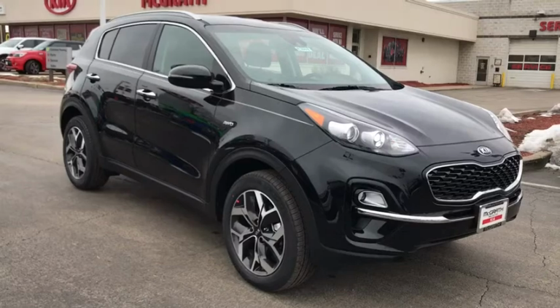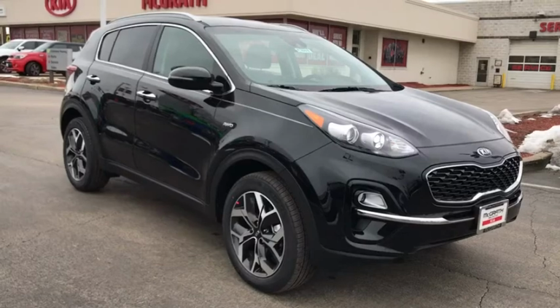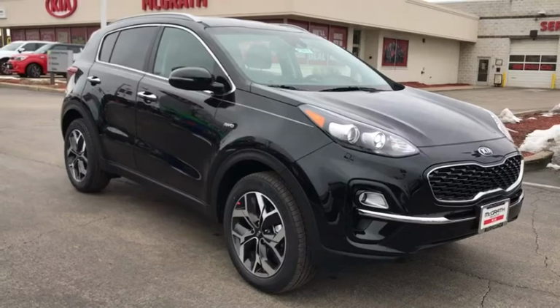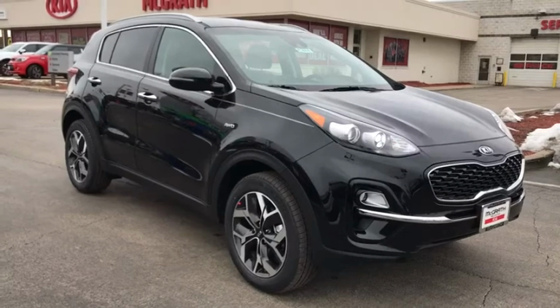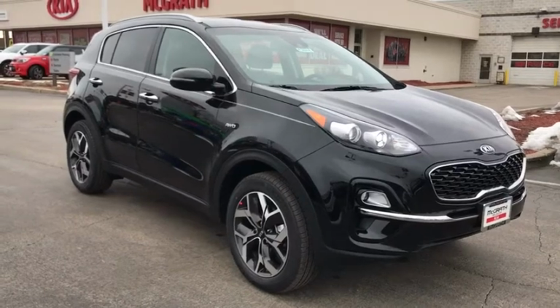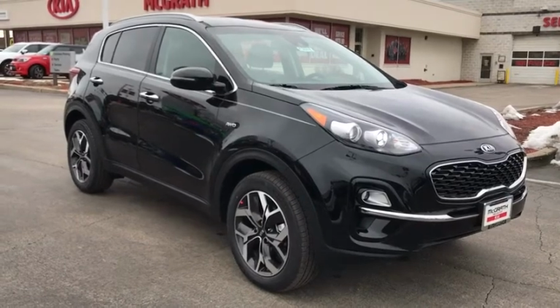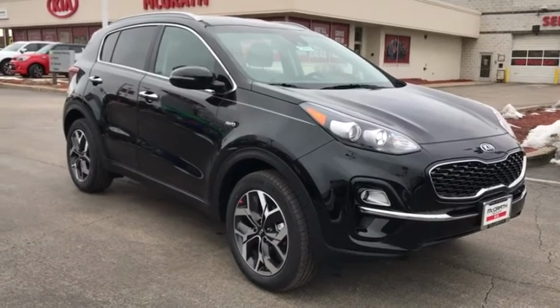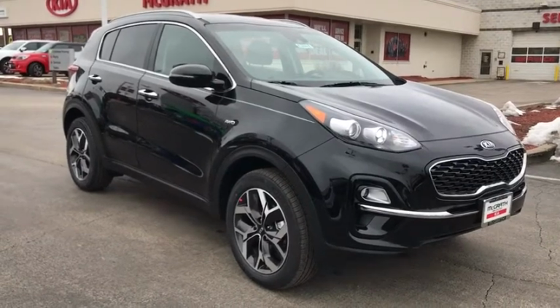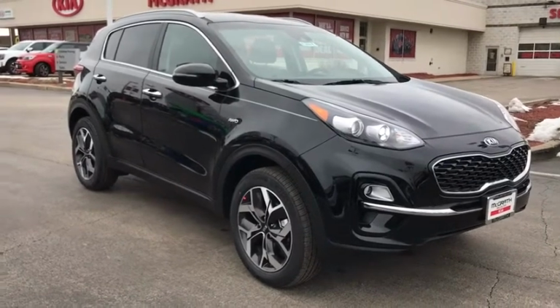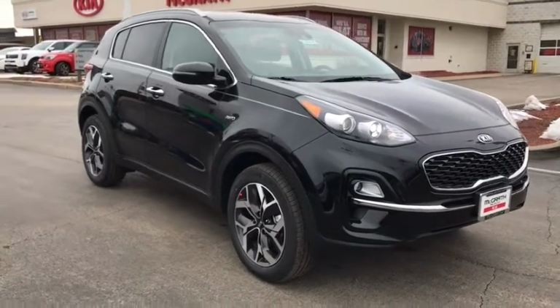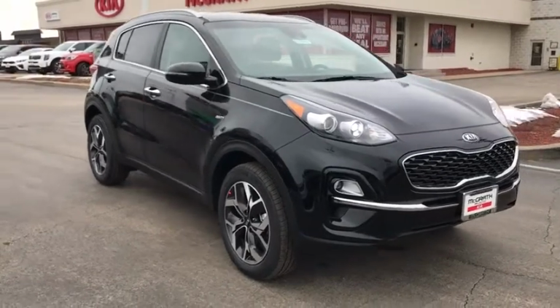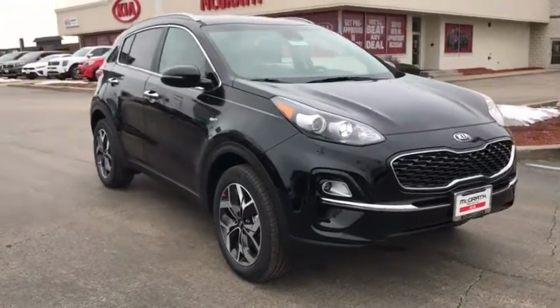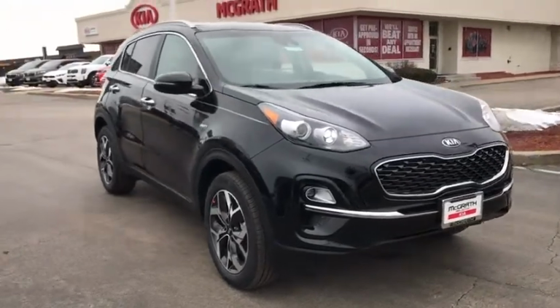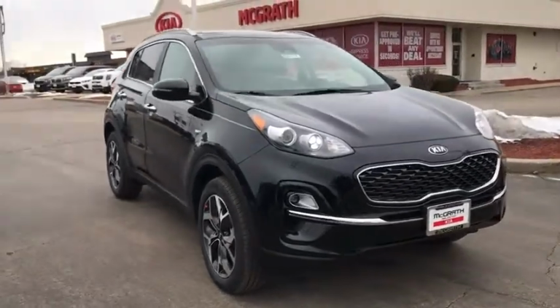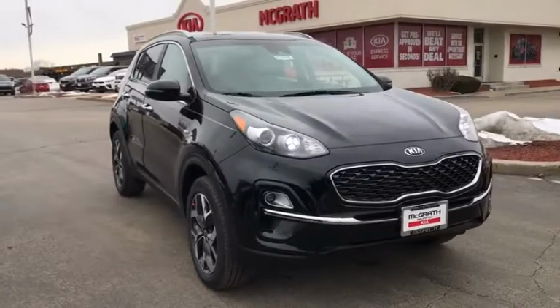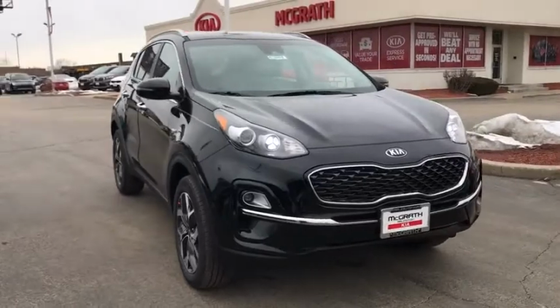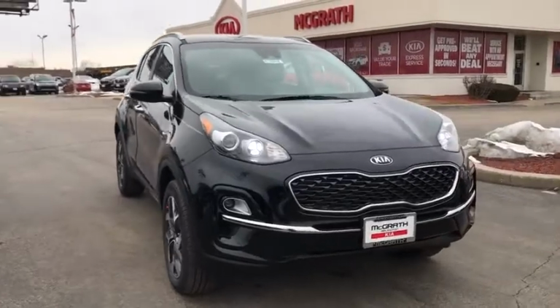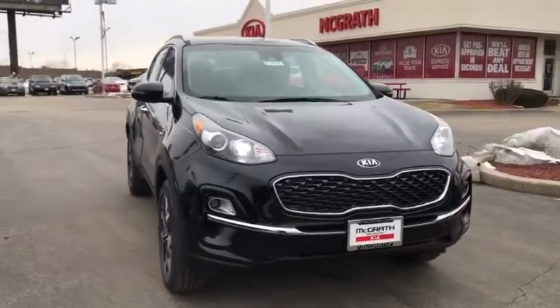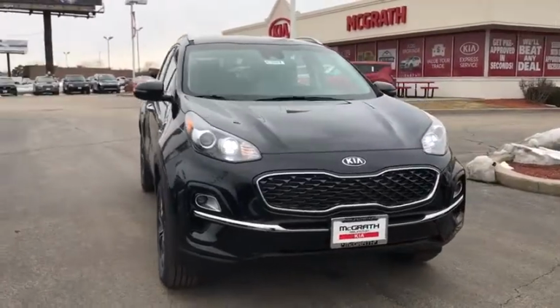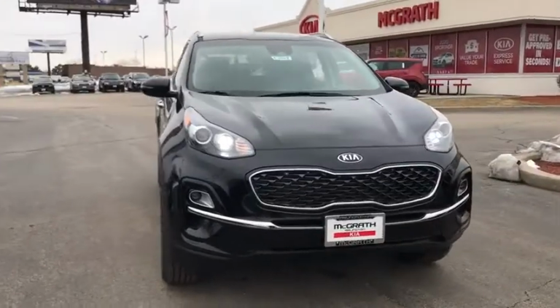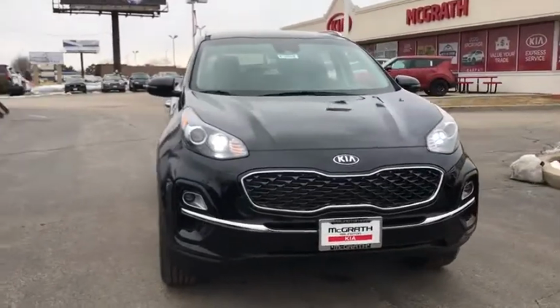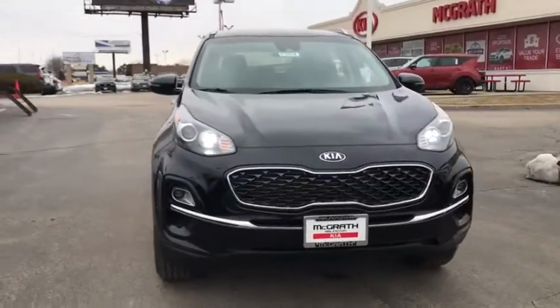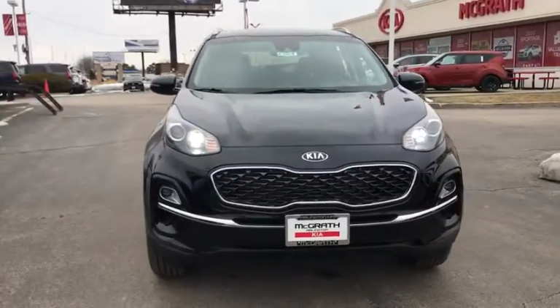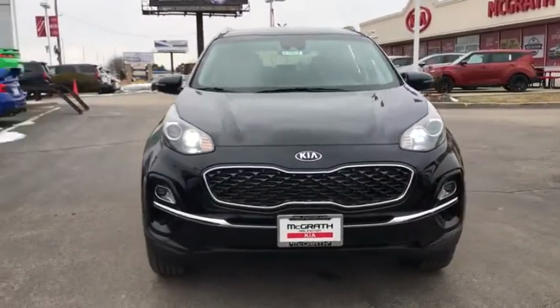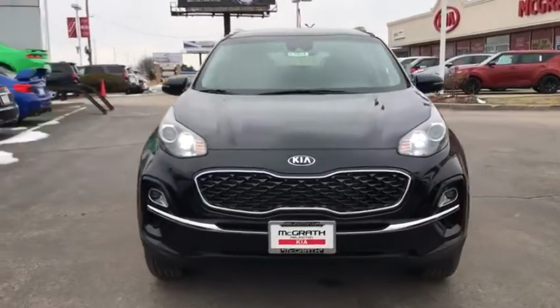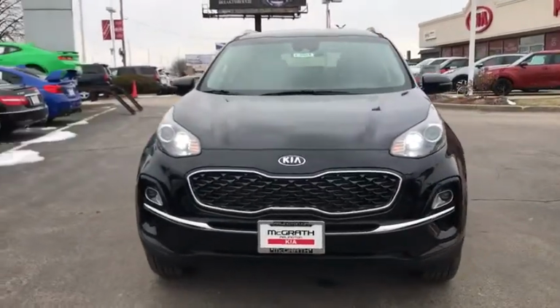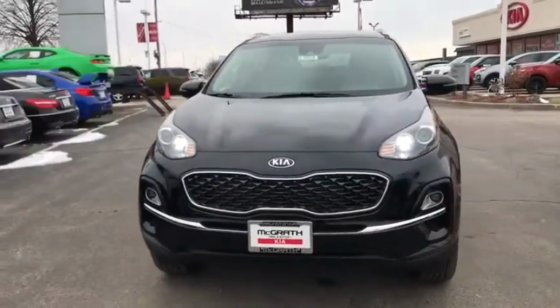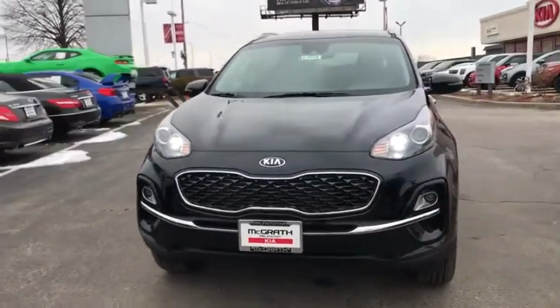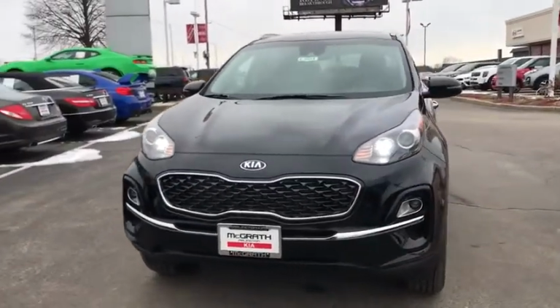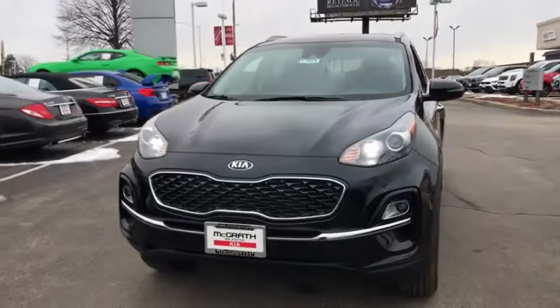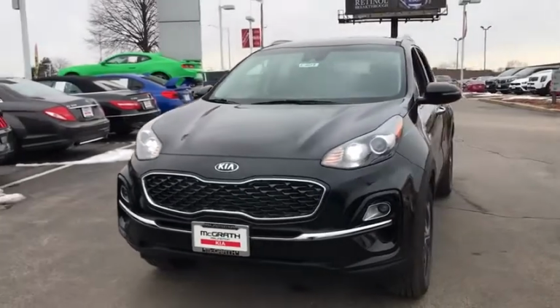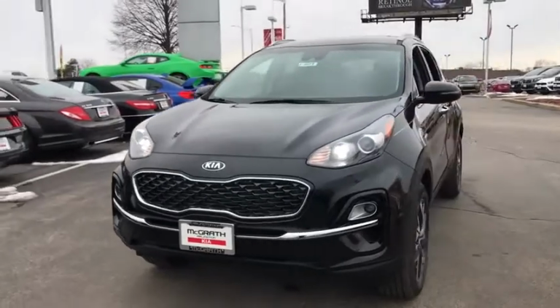We are pleased to show you the 2020 Kia Sportage. With its sleek and stylish exterior and its roomy, feature-laden interior, the Sportage both looks good and performs well on the road.